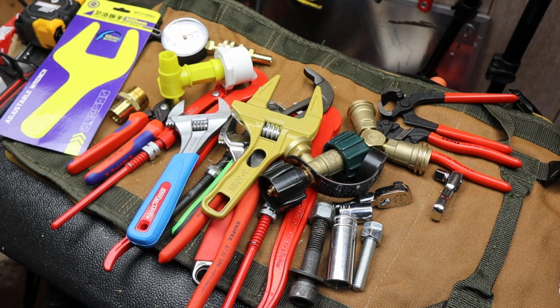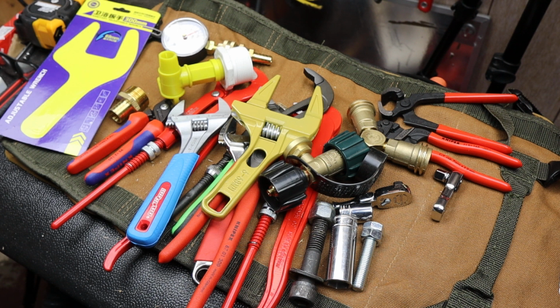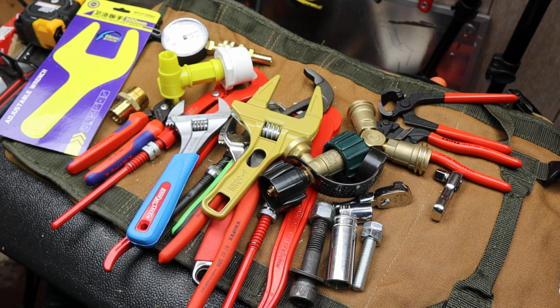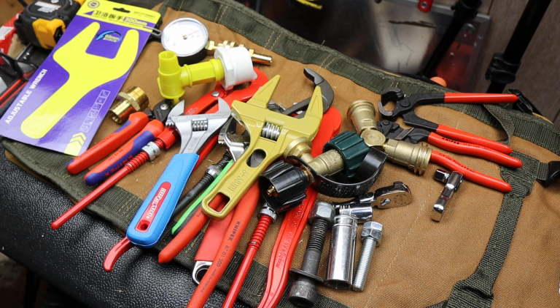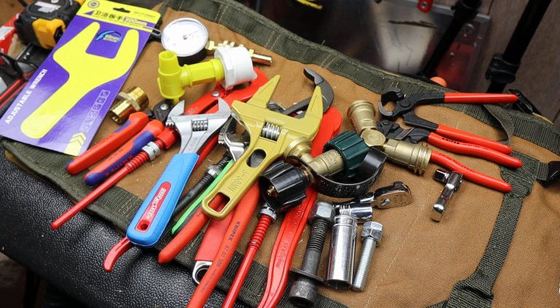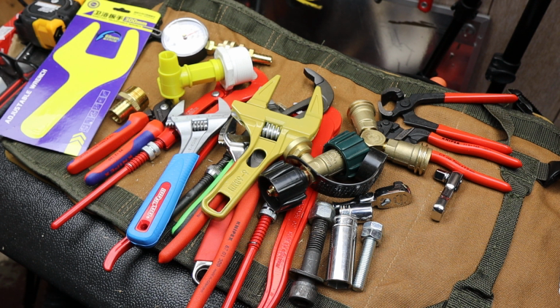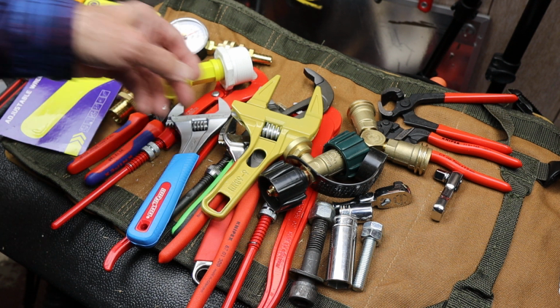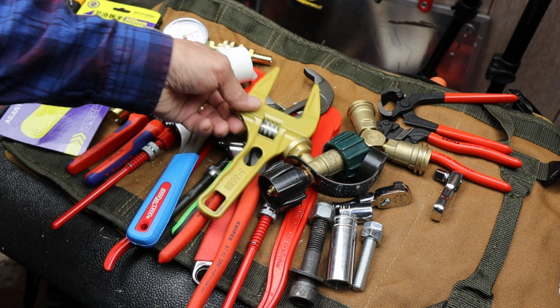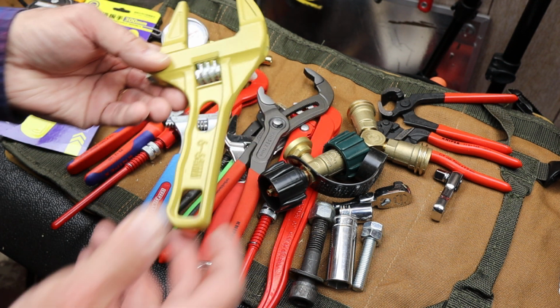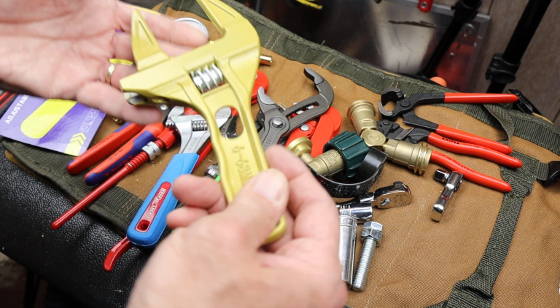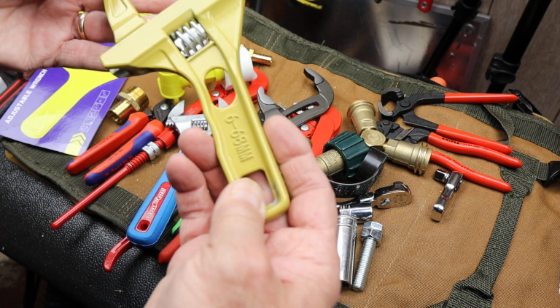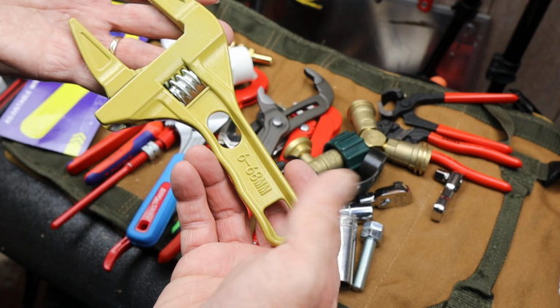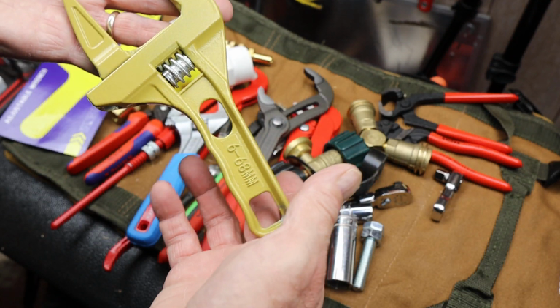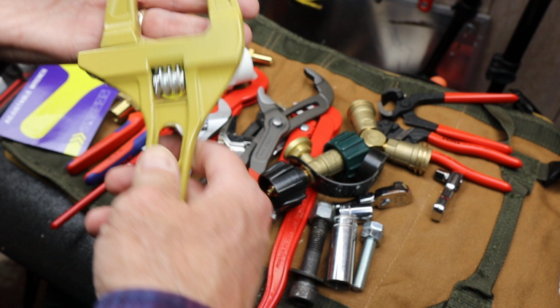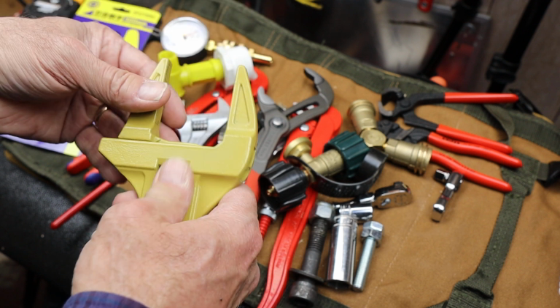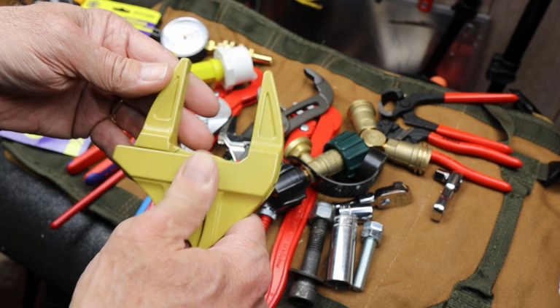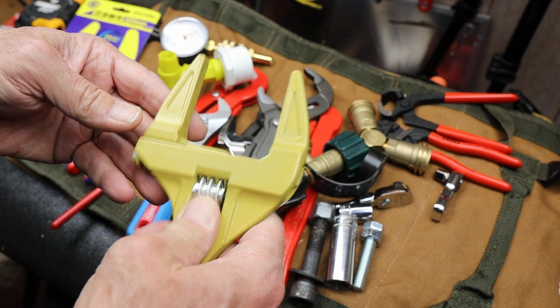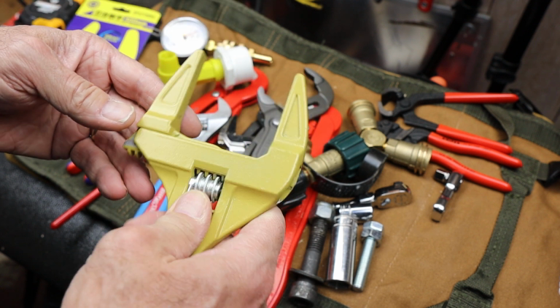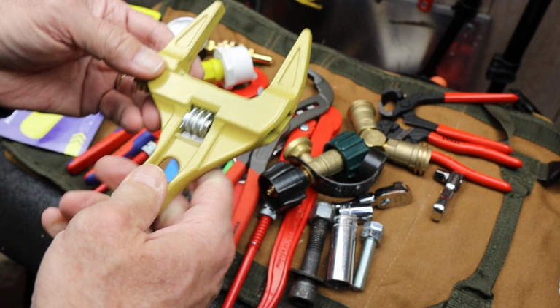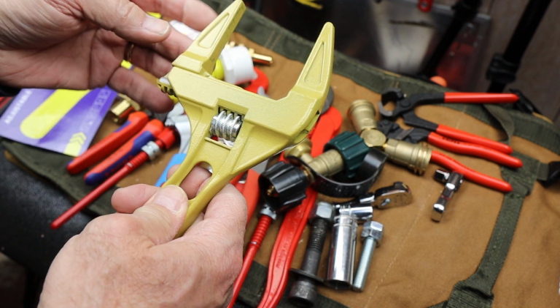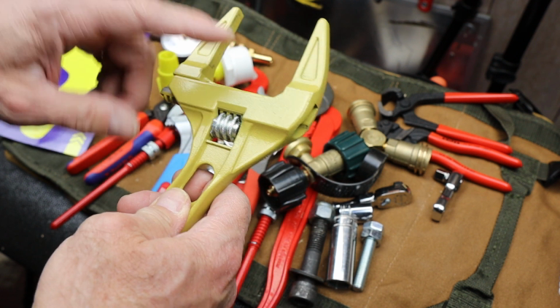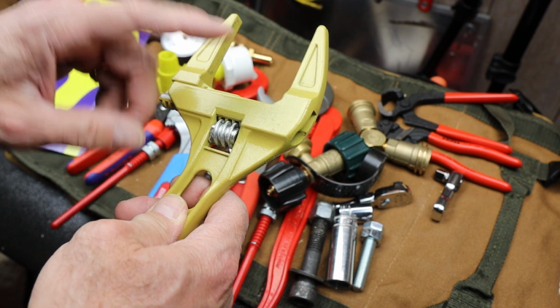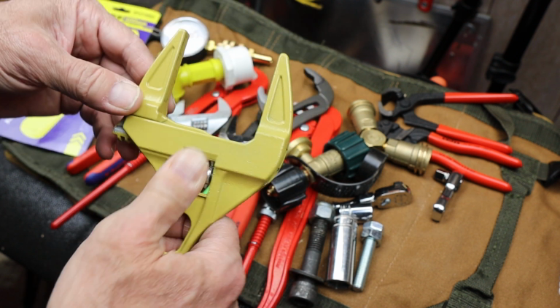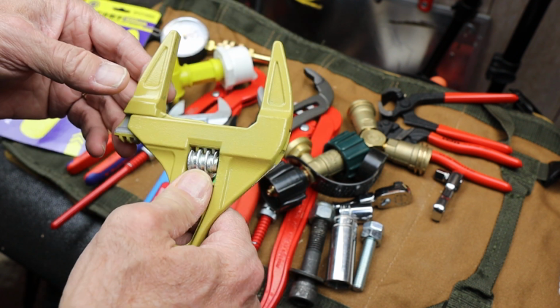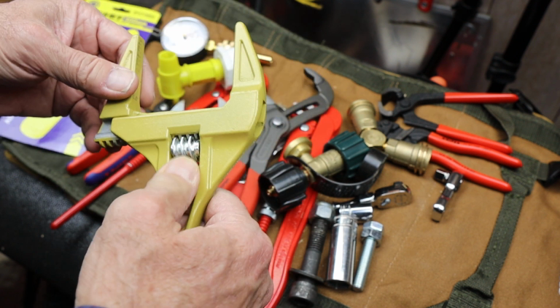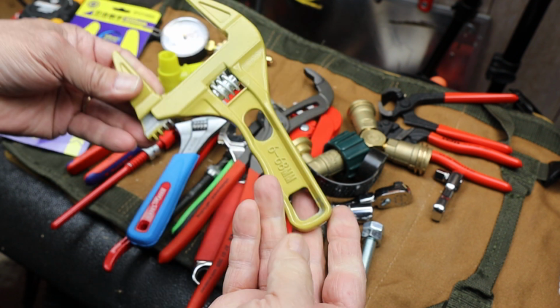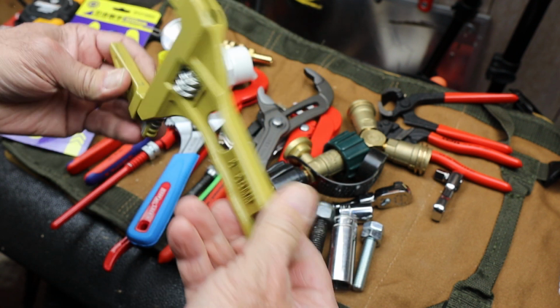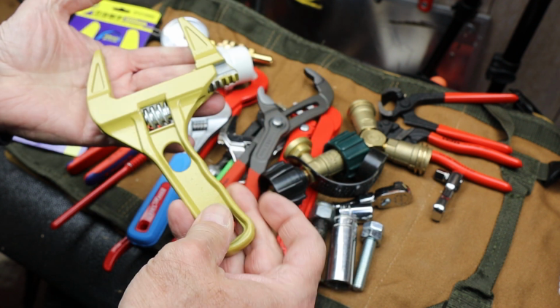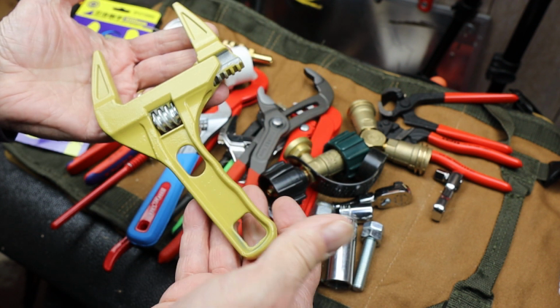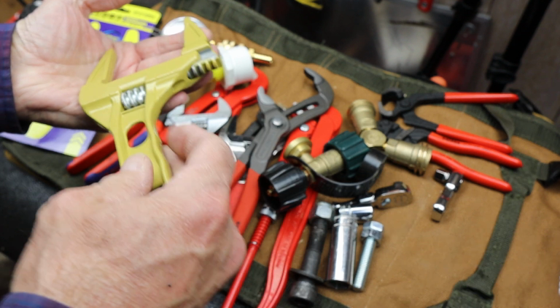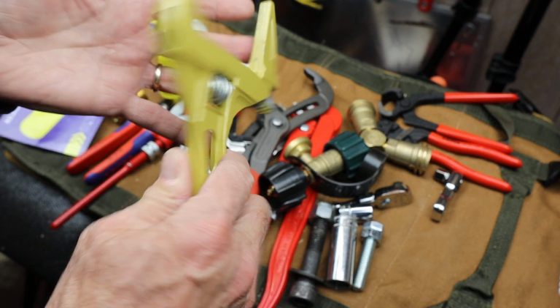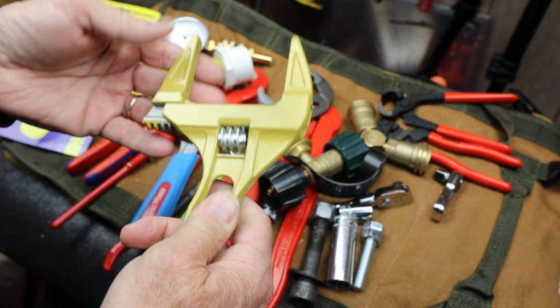Howdy folks, Doc here with LastBestTool. I picked this thing up more out of curiosity than anything, however I do have occasional use for something like this if it doesn't break on me.